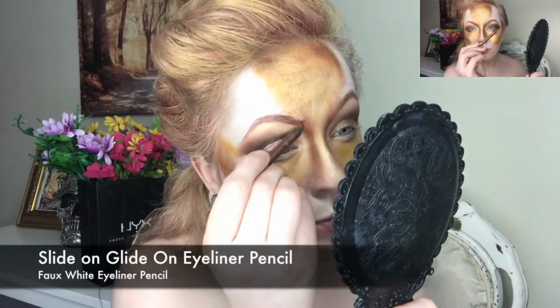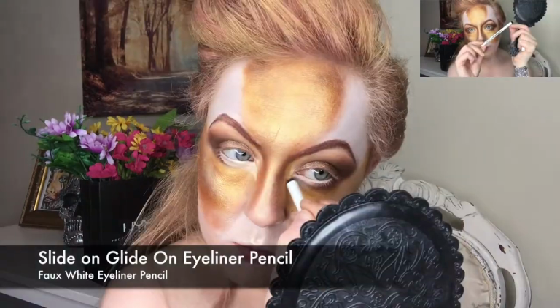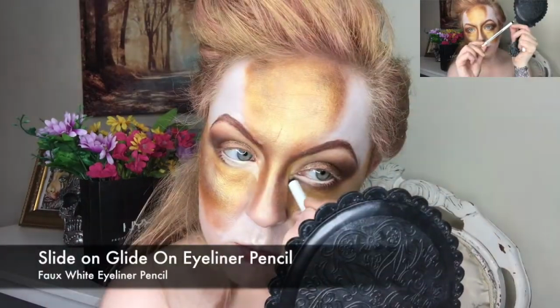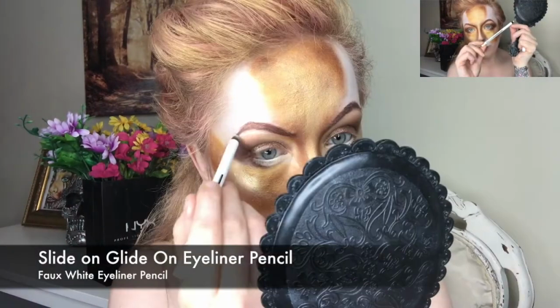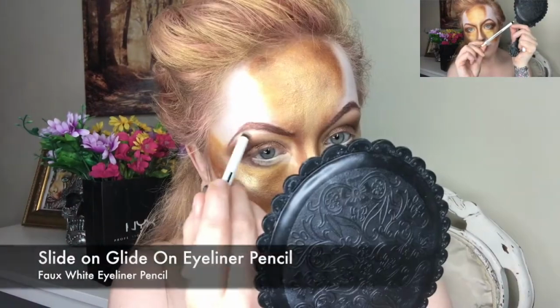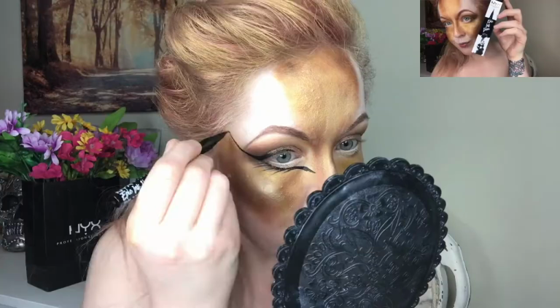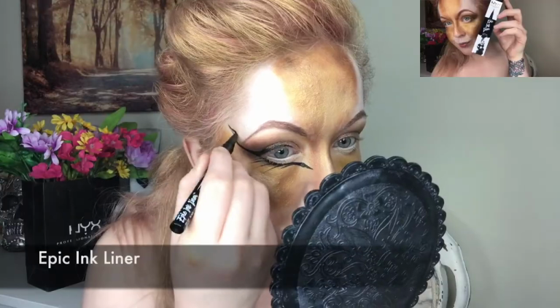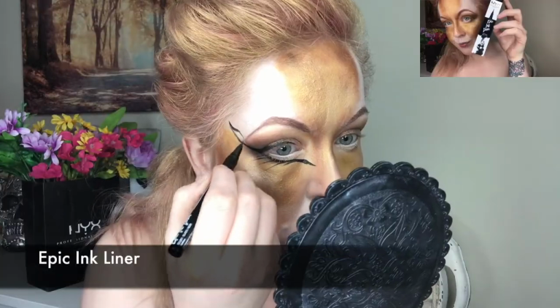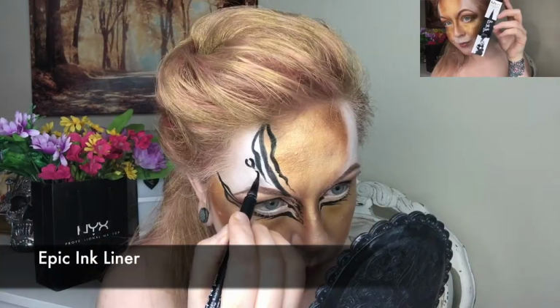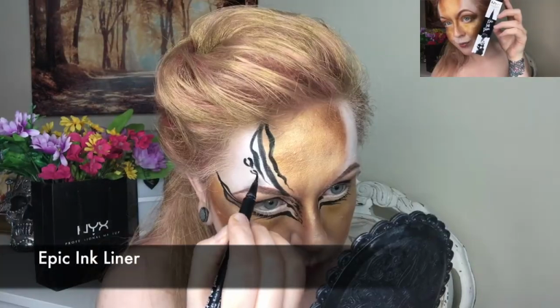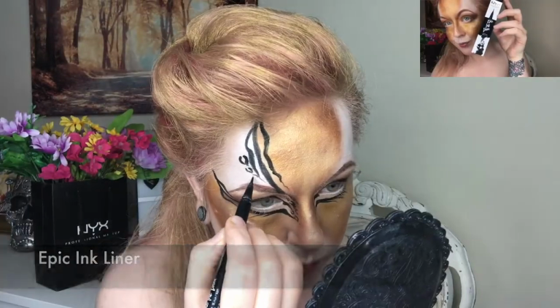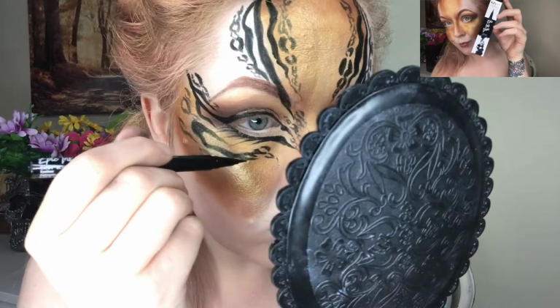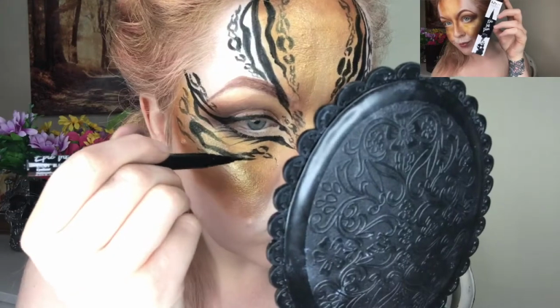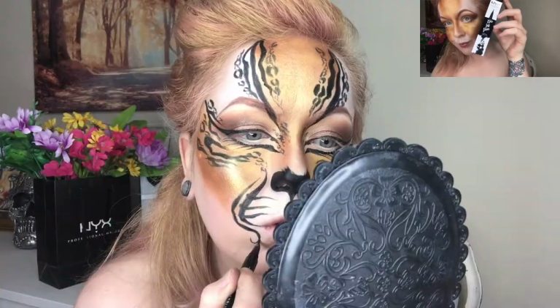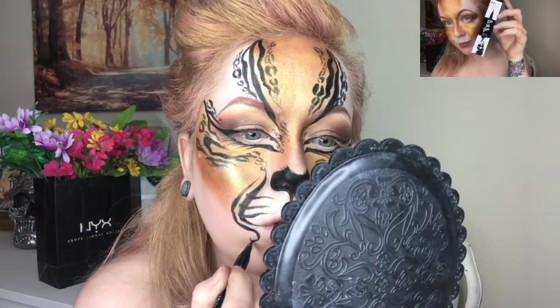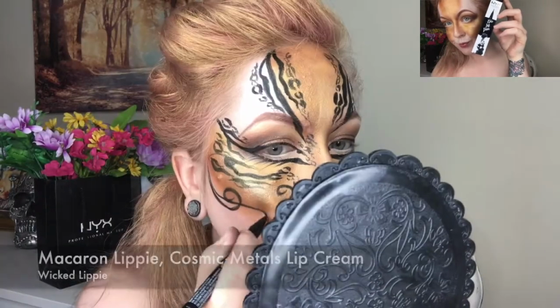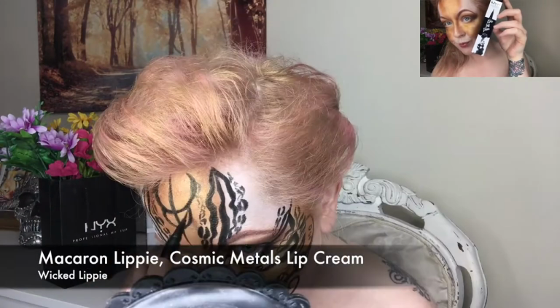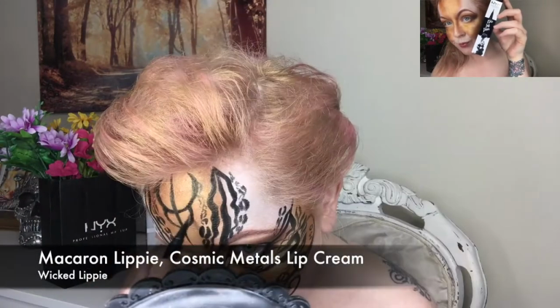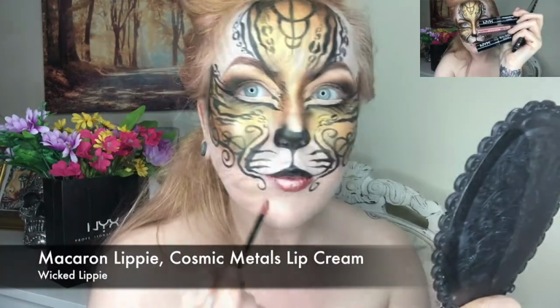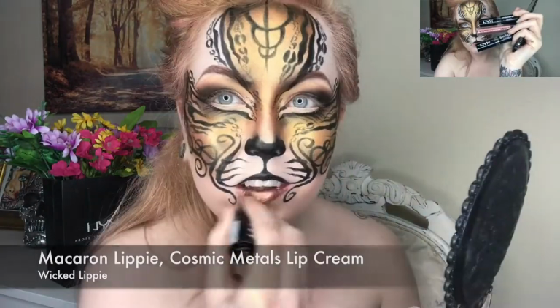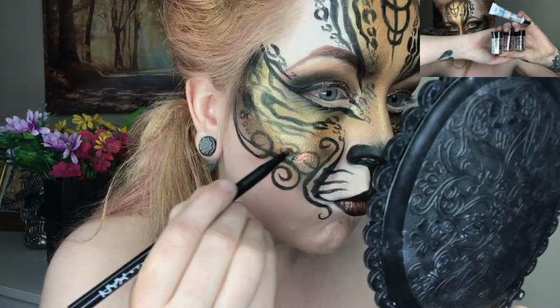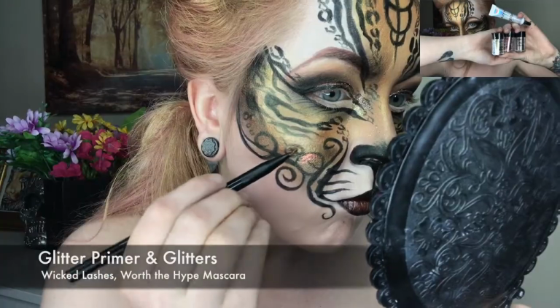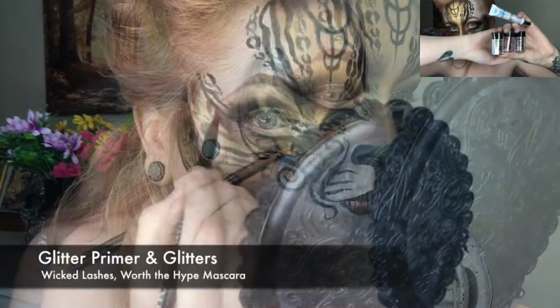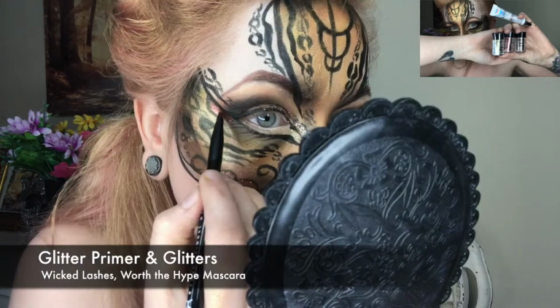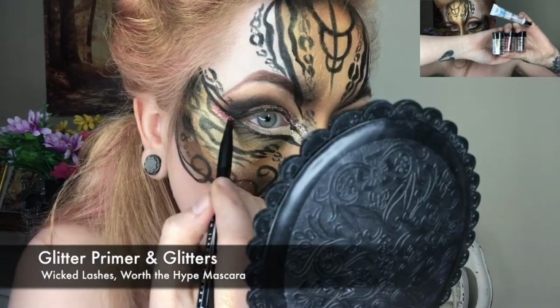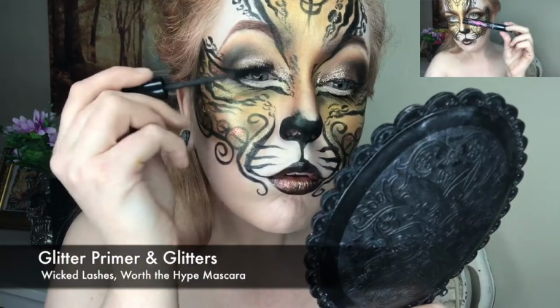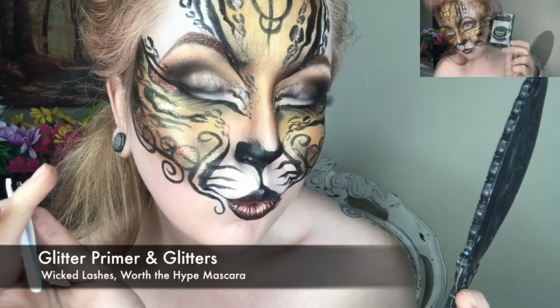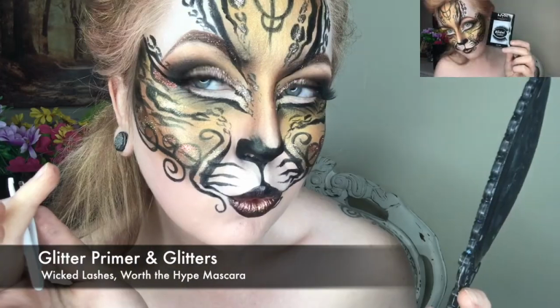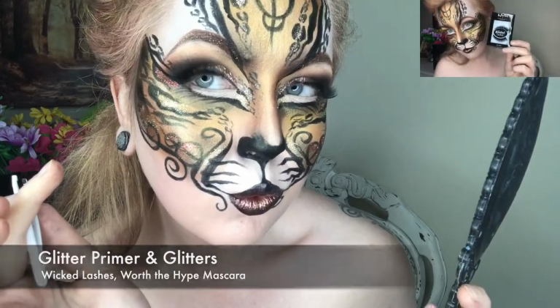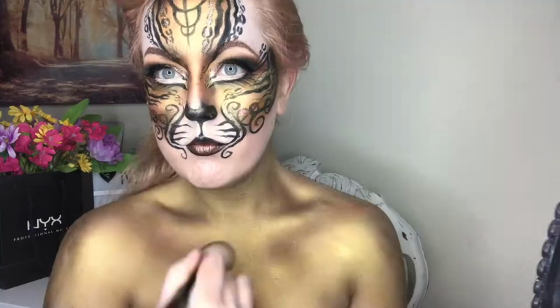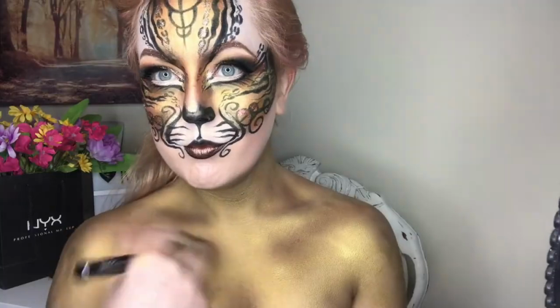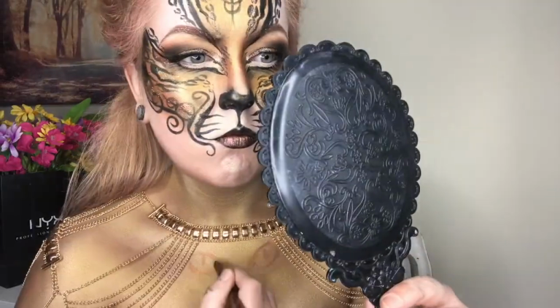I then went in and set and deepened the colors with eyeshadows. I used the copper eyeliner for eyebrows, very white for under eye details, and then went in and did all of my line work with the epic incliner. I added lots of glitter accents, a nice metallic lip, and some super glam lashes.